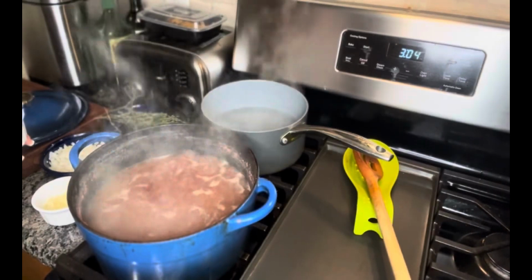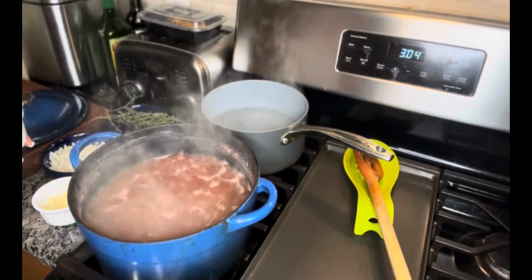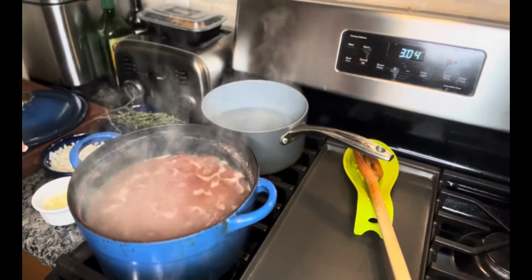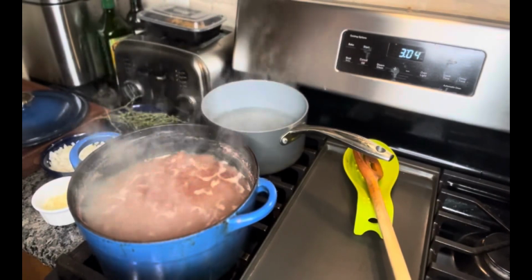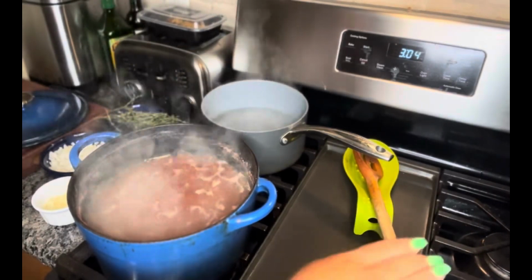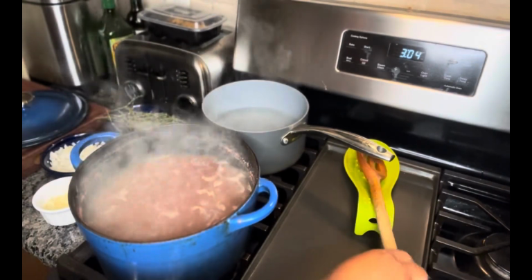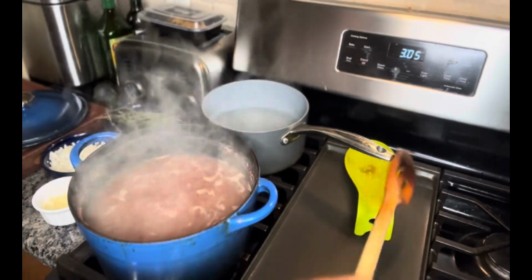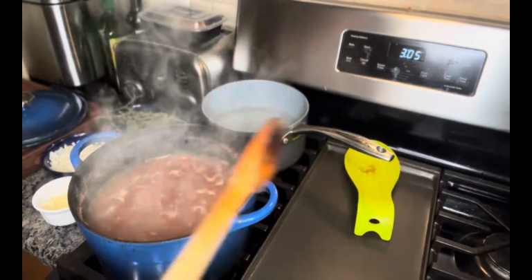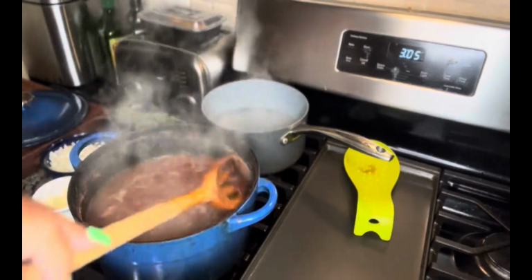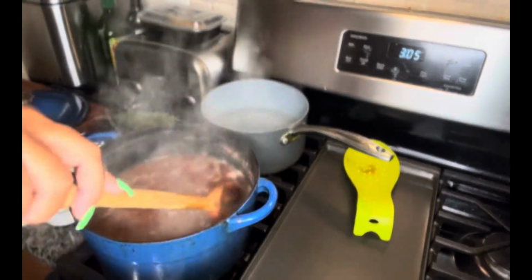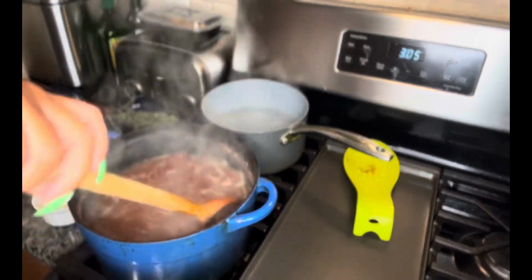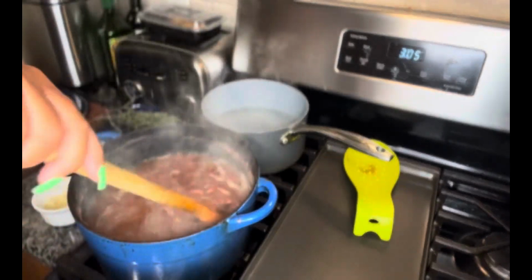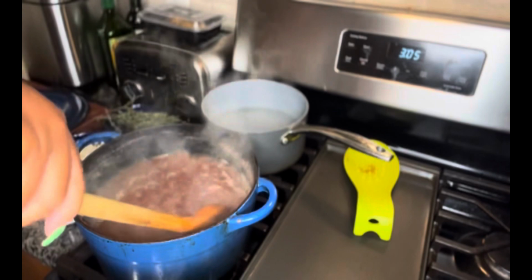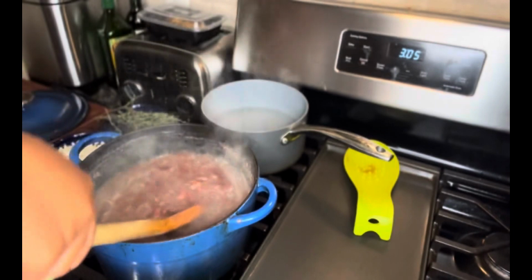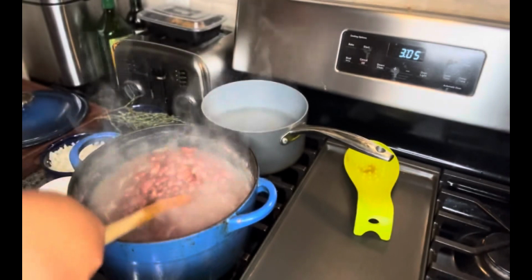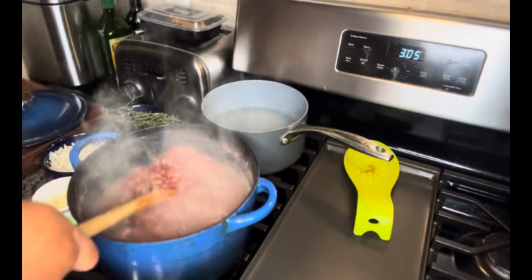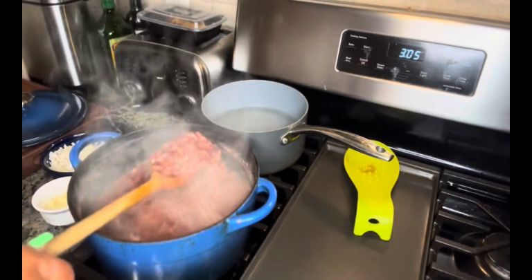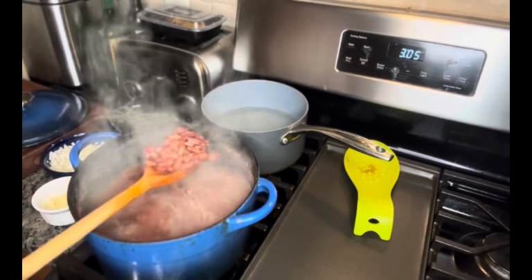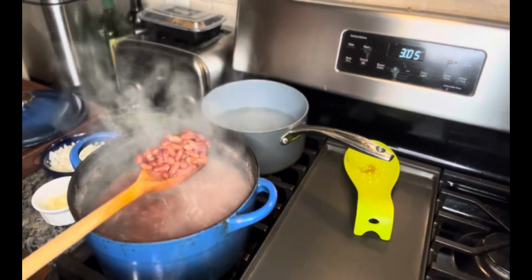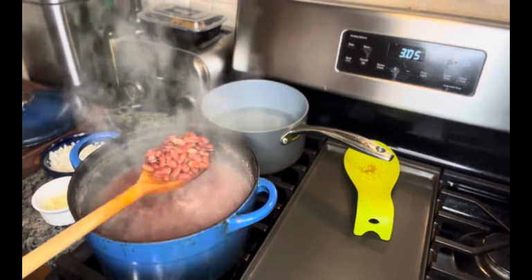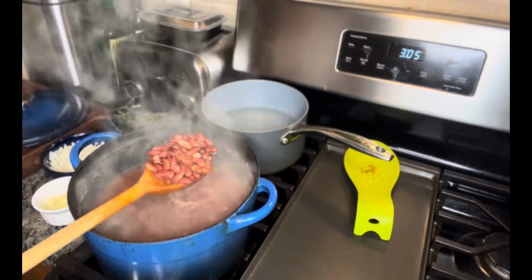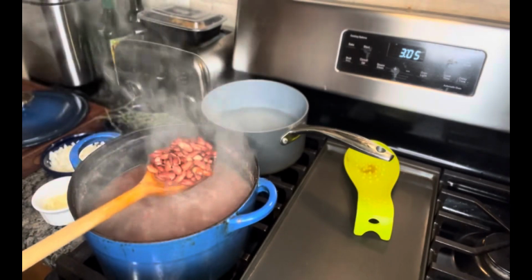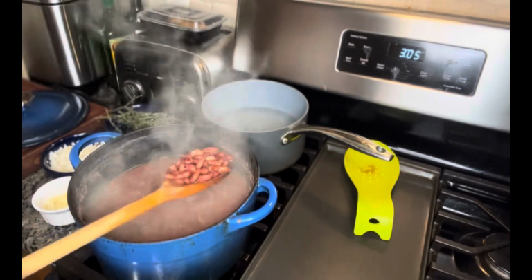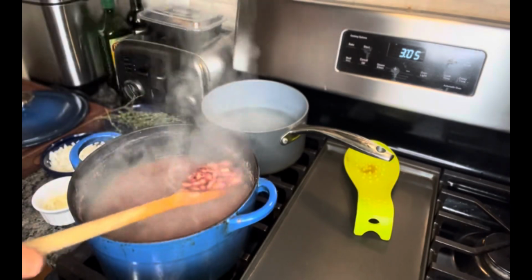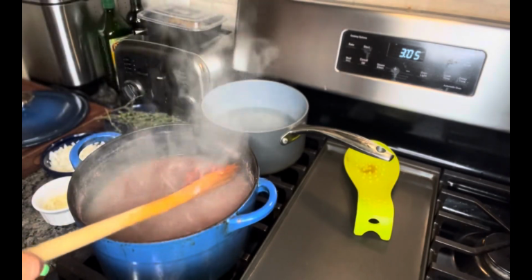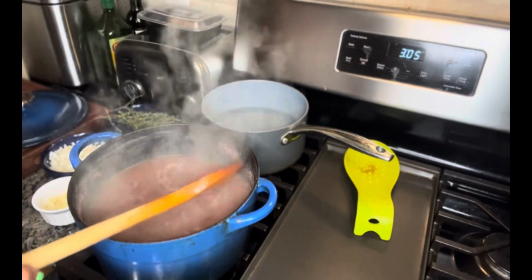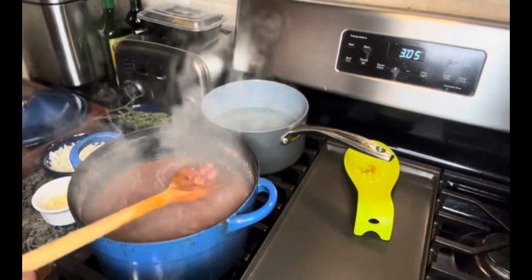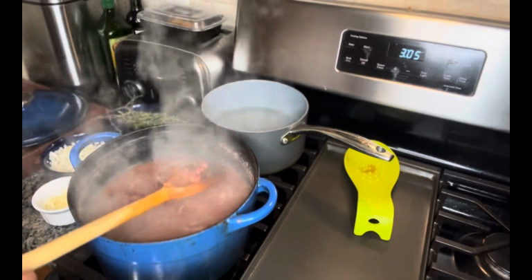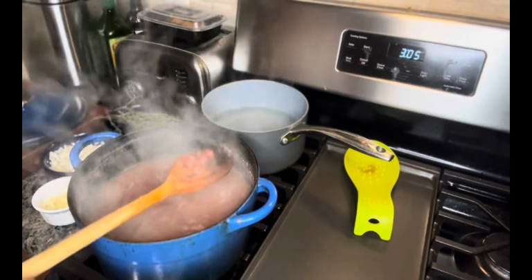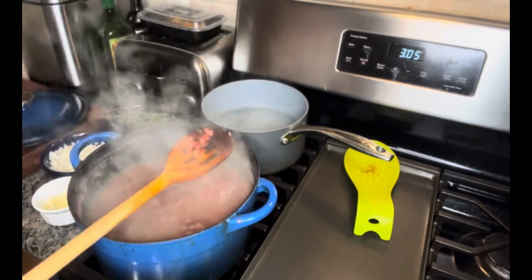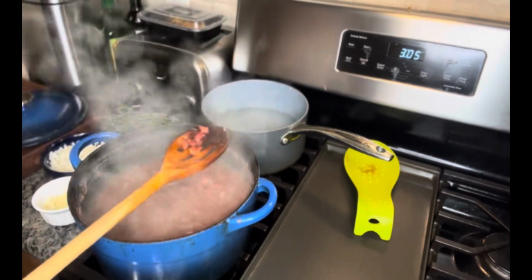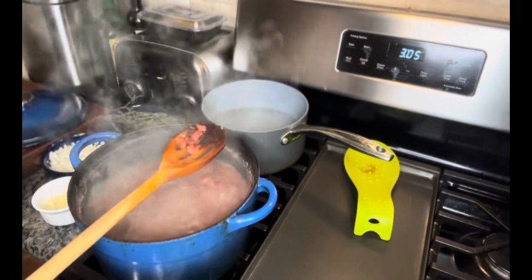Now that the peas are a little softened — see that? You can mash a few of them and see how soft they are.